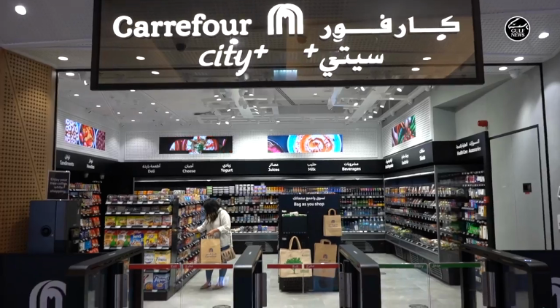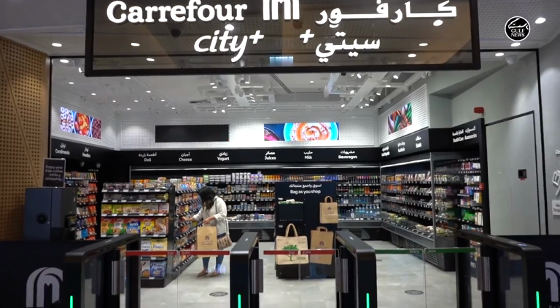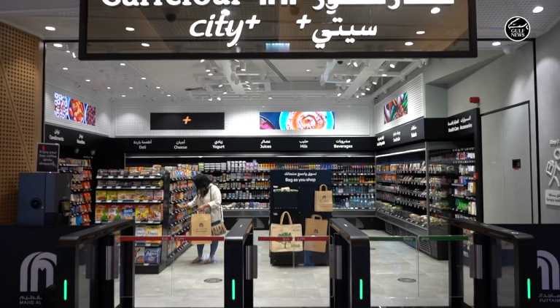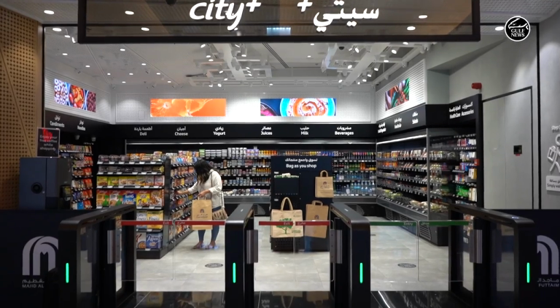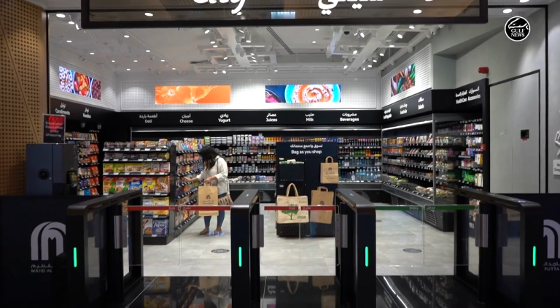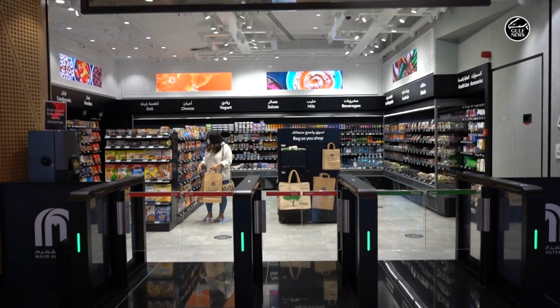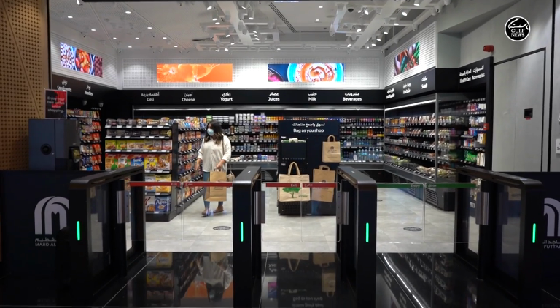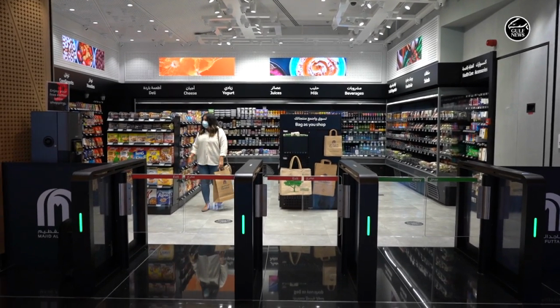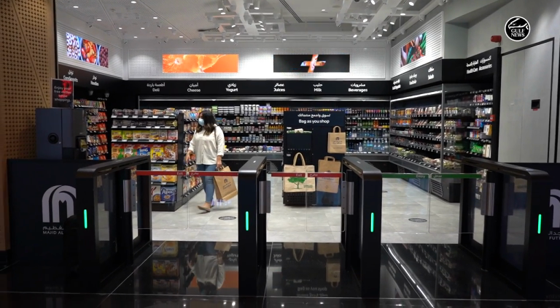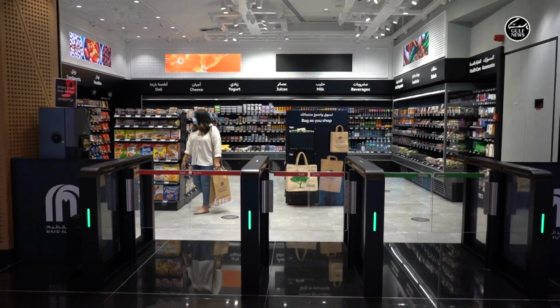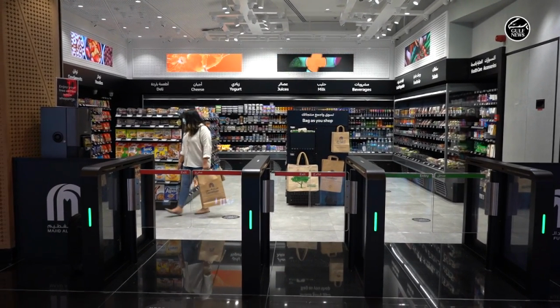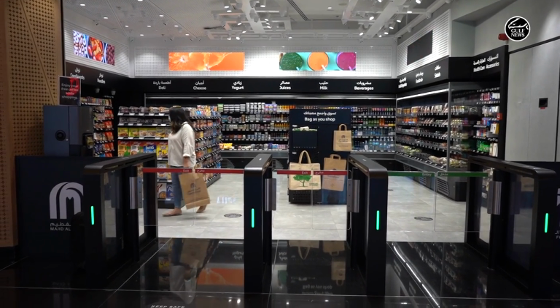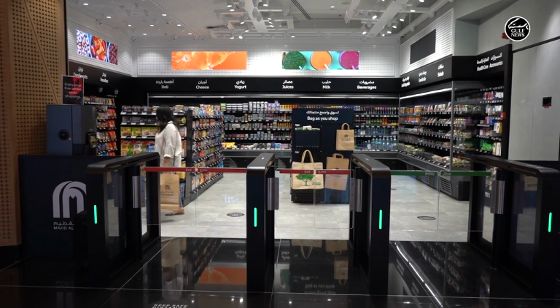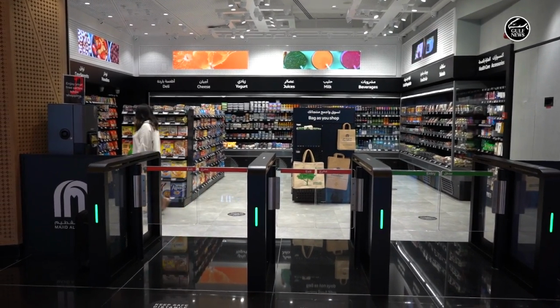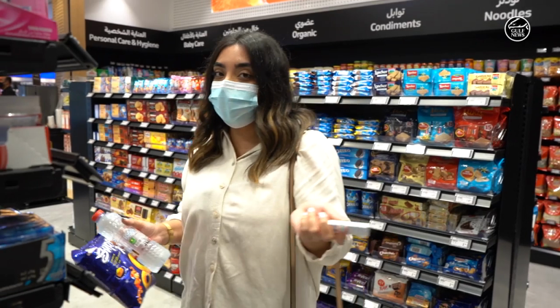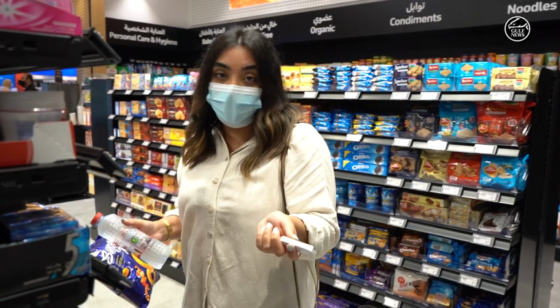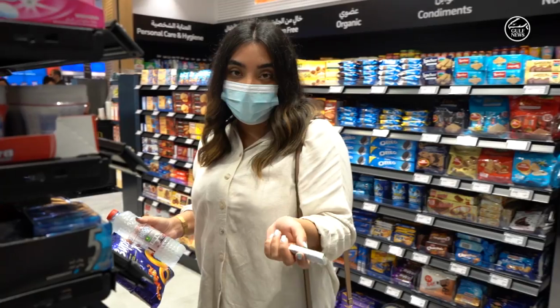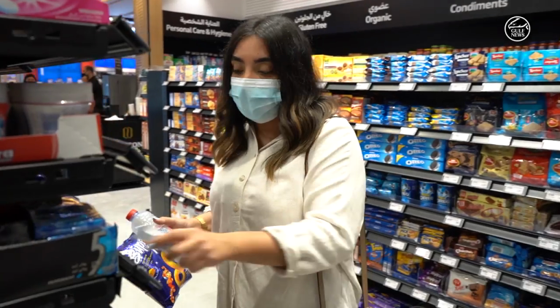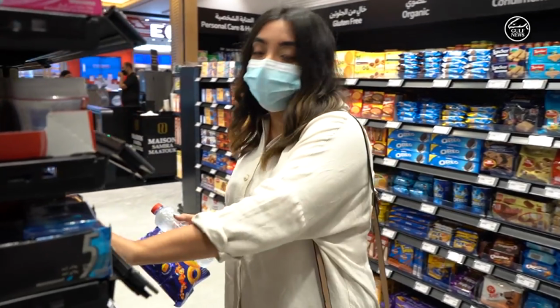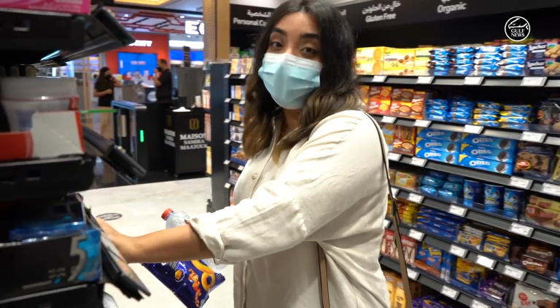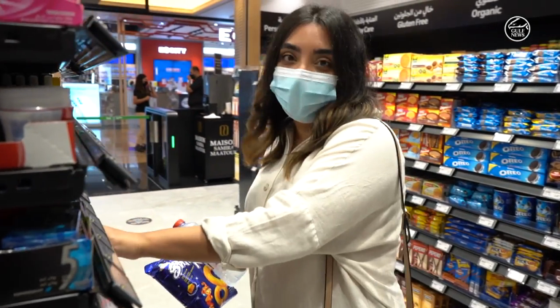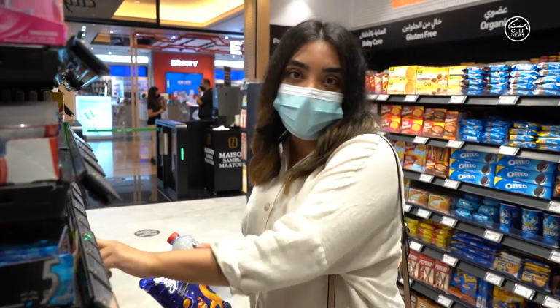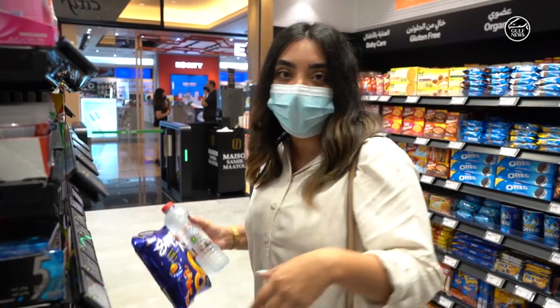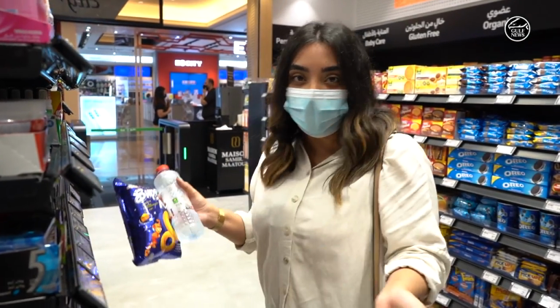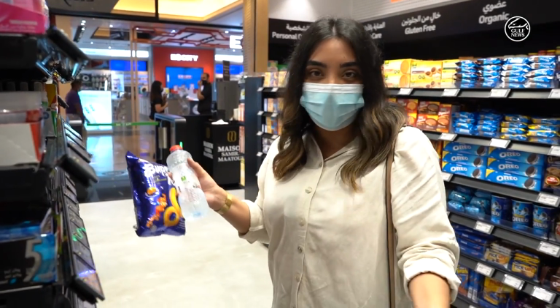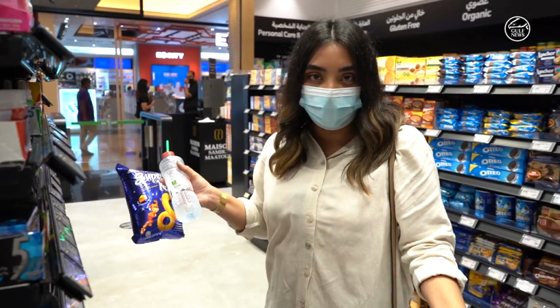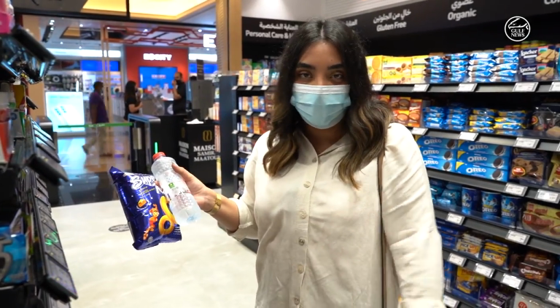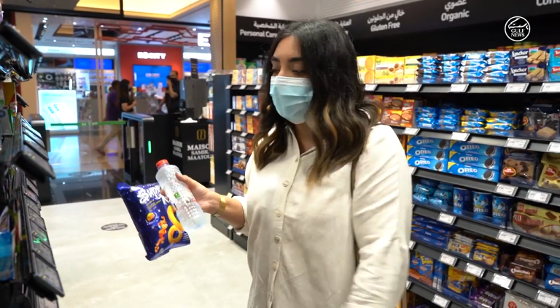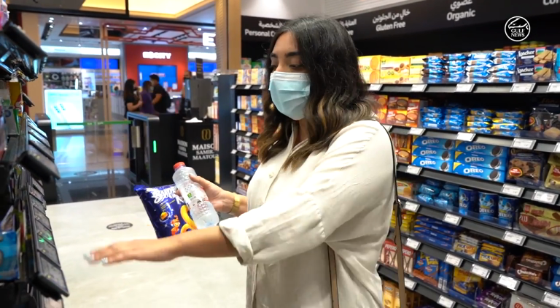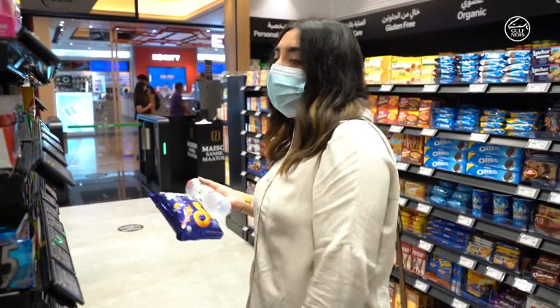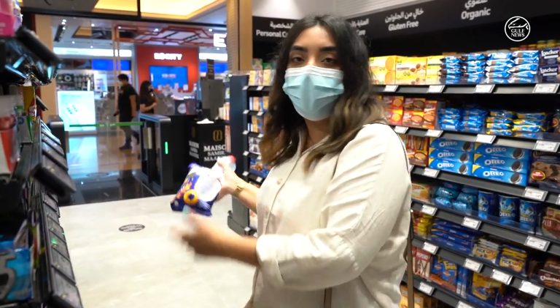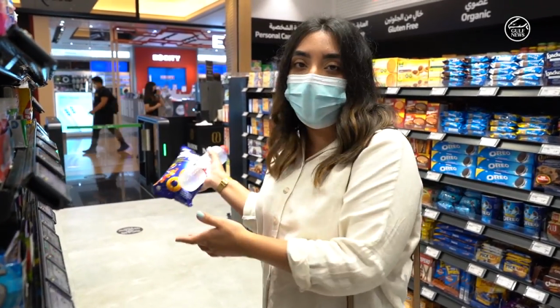If you've picked up an item and changed your mind that you don't want it, you know how we just keep it back in the store? Do that exact thing here and it's all fine. Just keep it back and walk out.